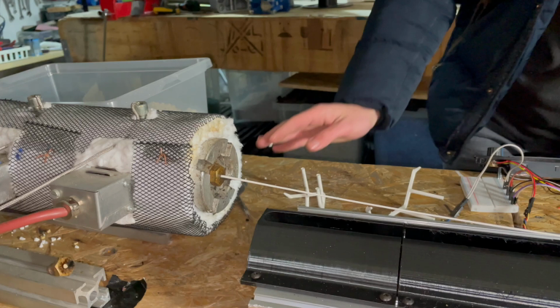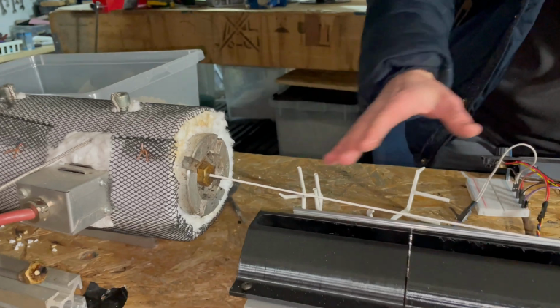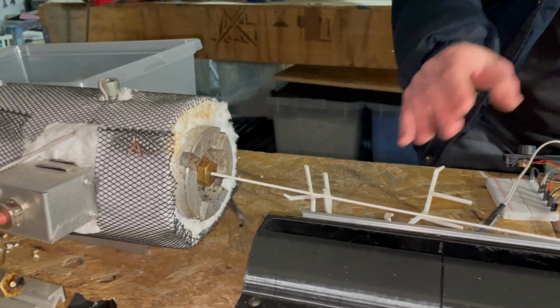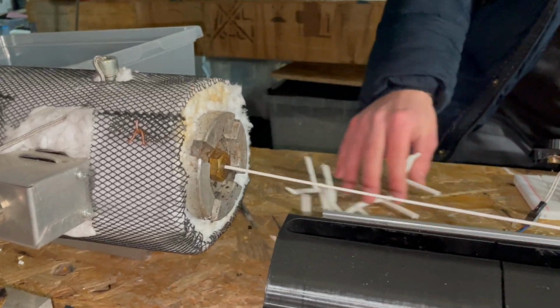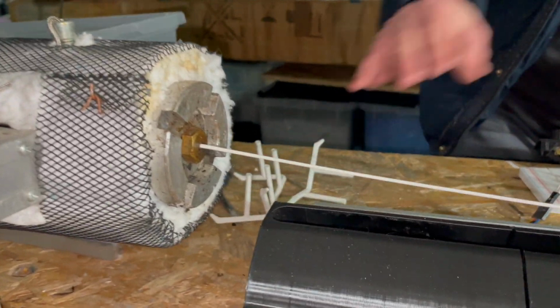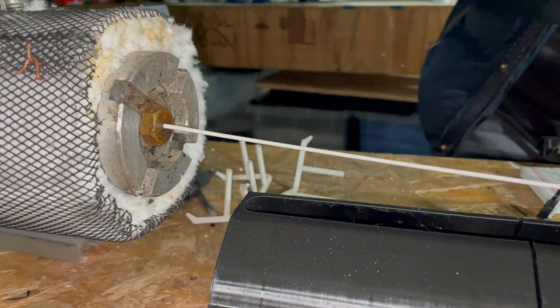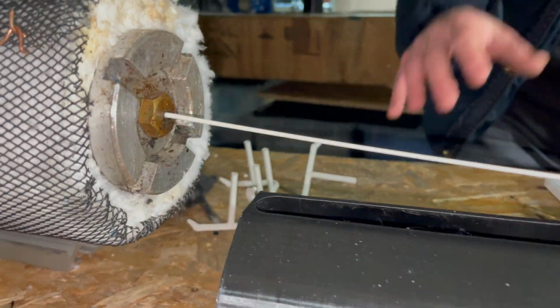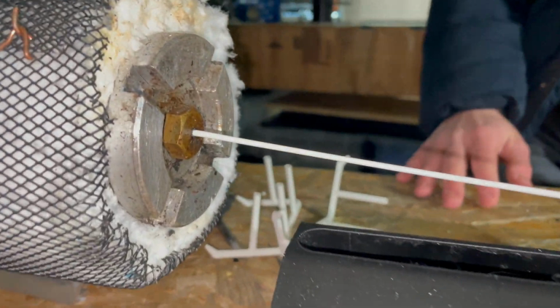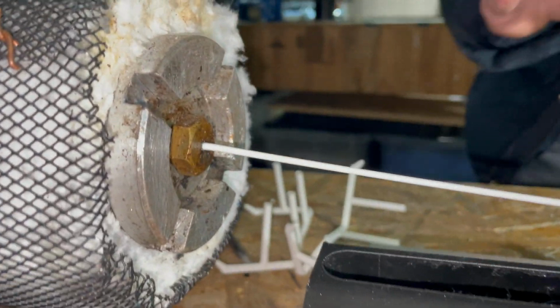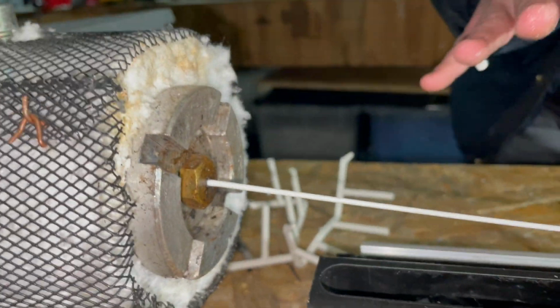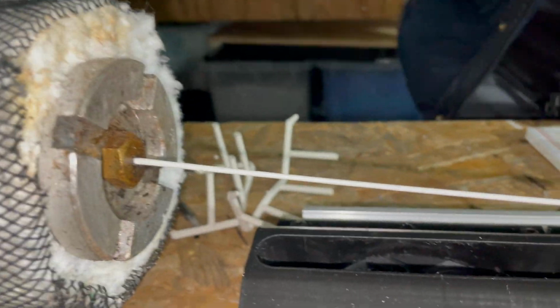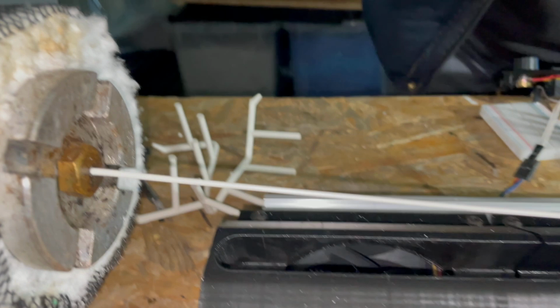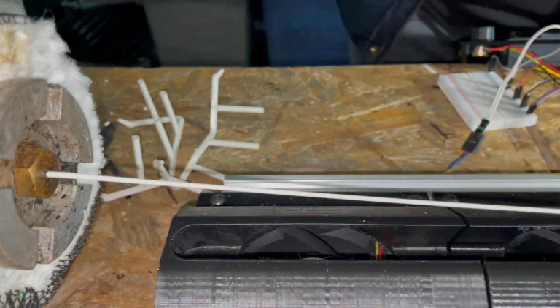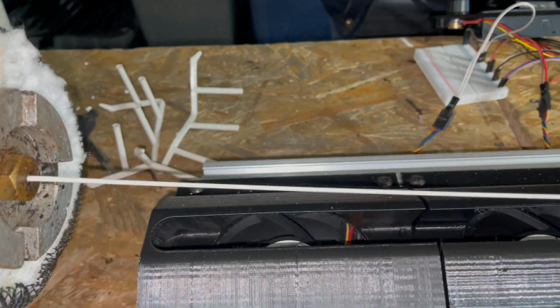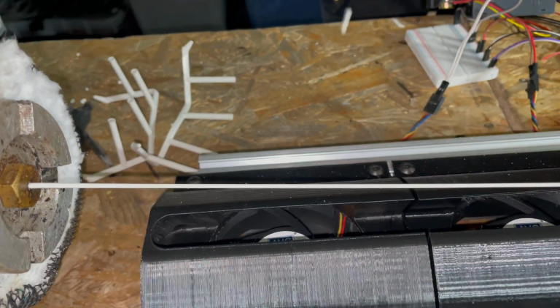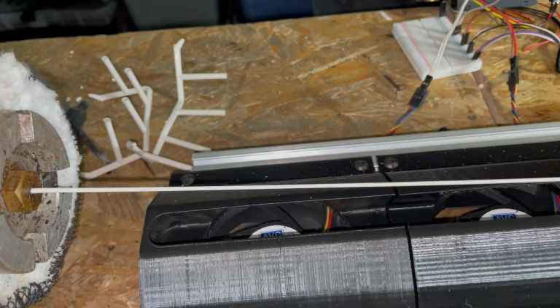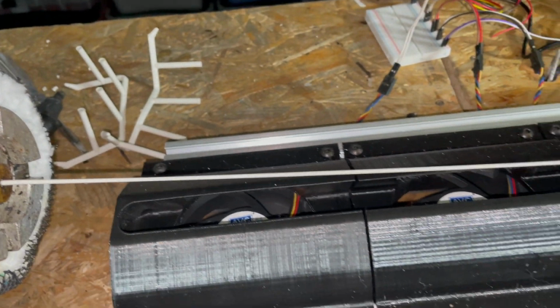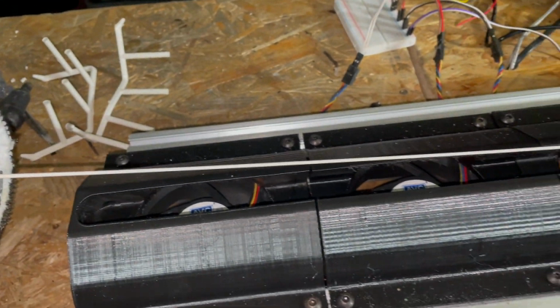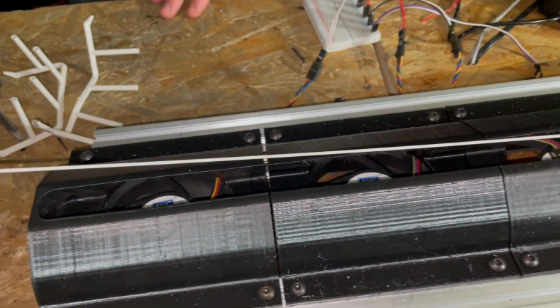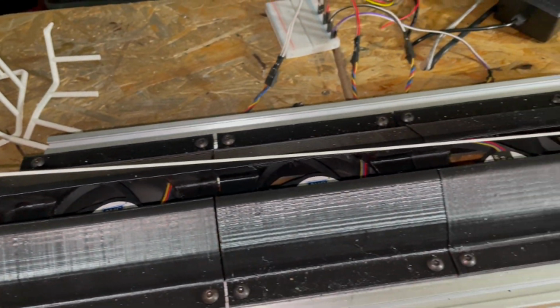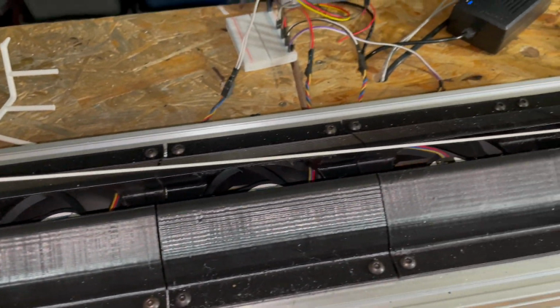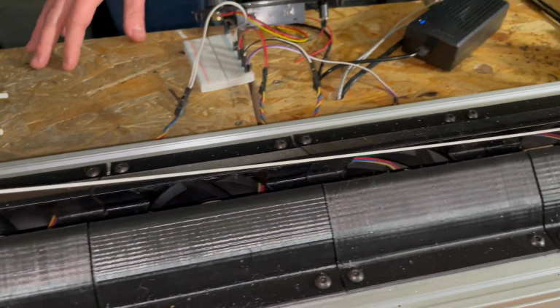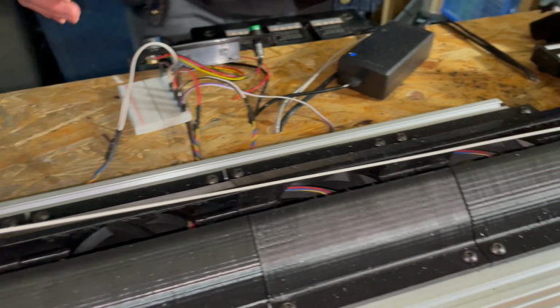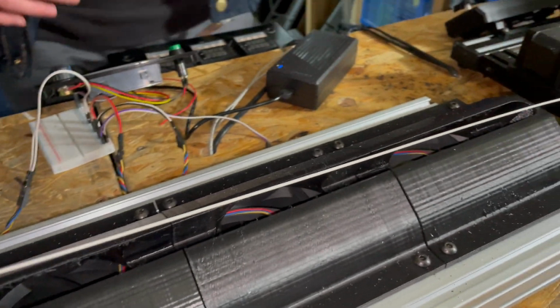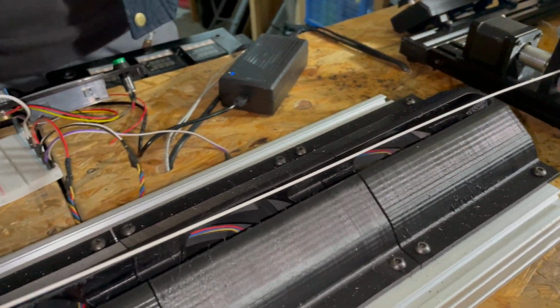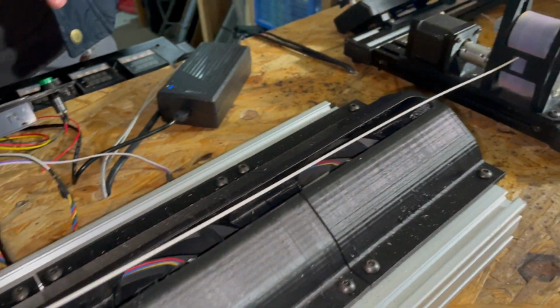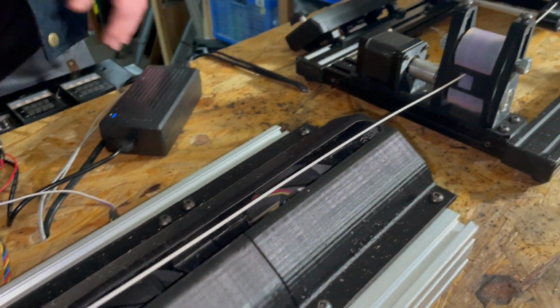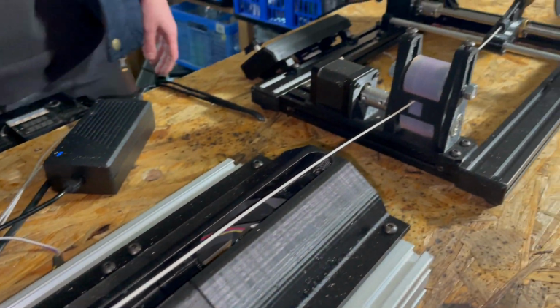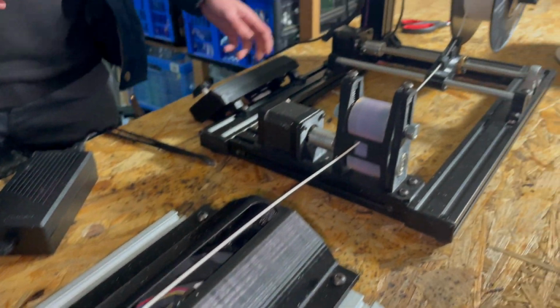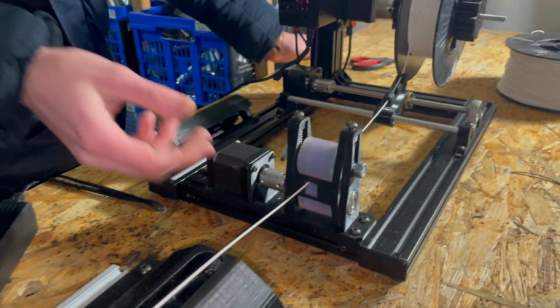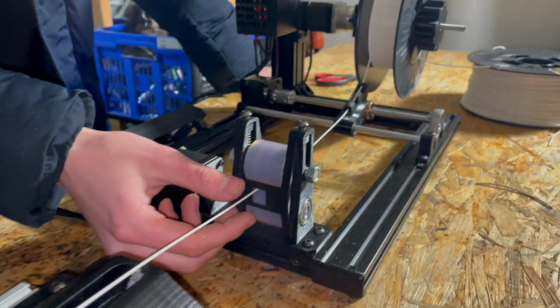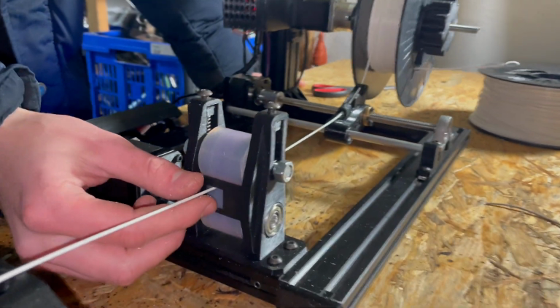Here, this is our prototype cooling unit. It's basically just four computer fans and some air filters together with a smart regulation, so you can choose the fan speed and control how hot the filament is.